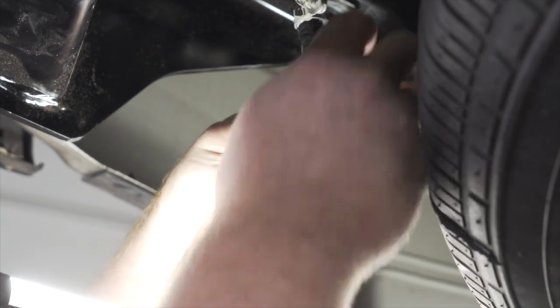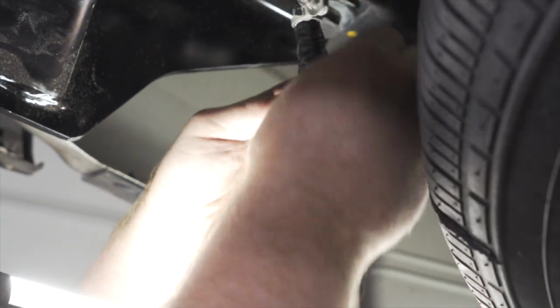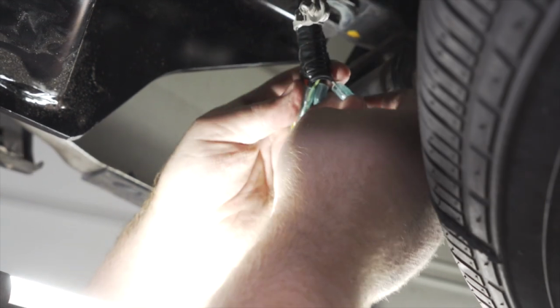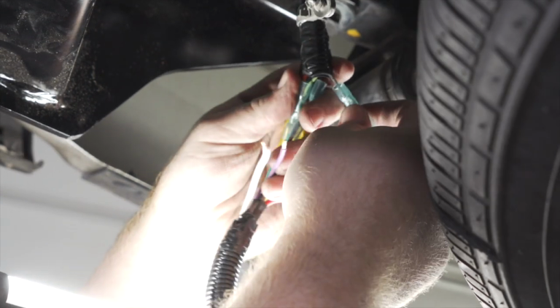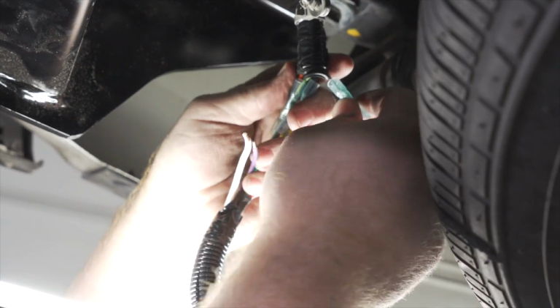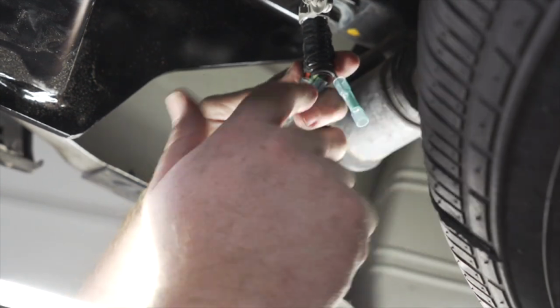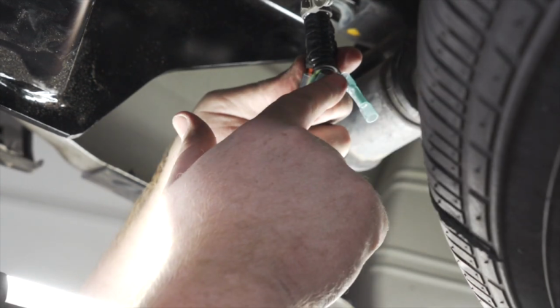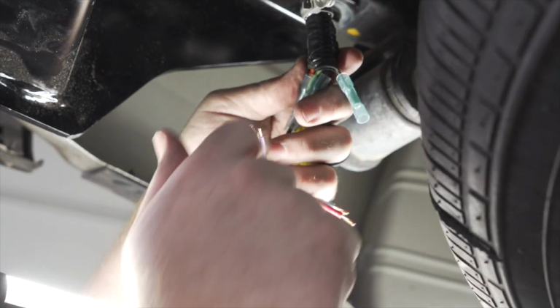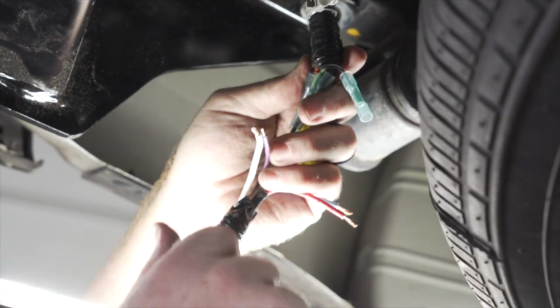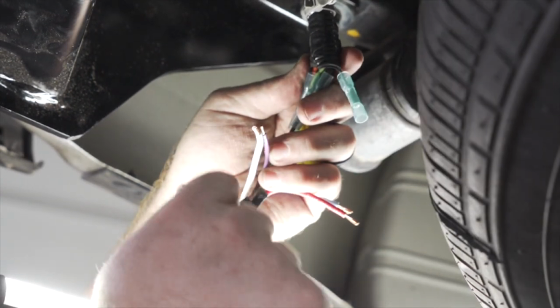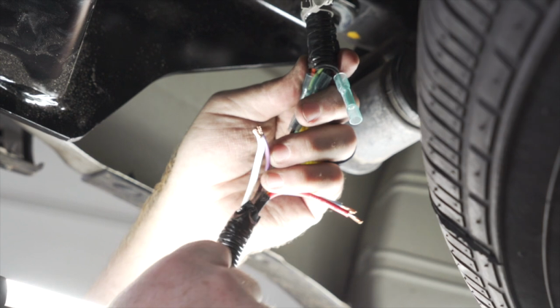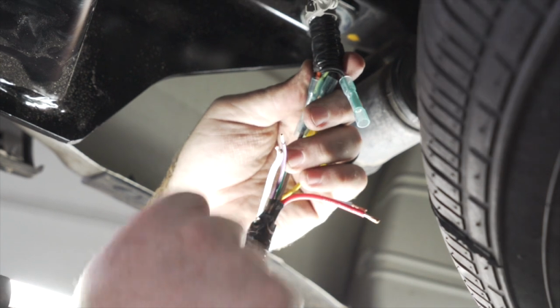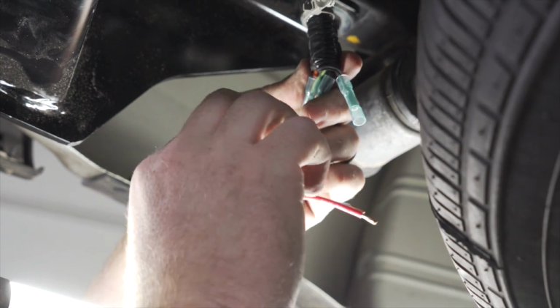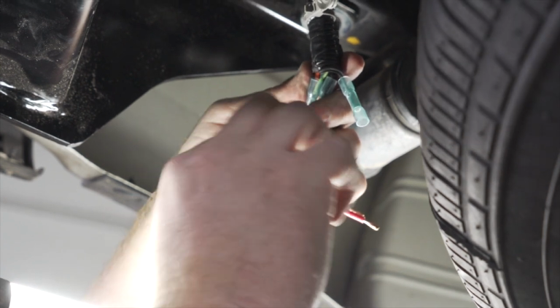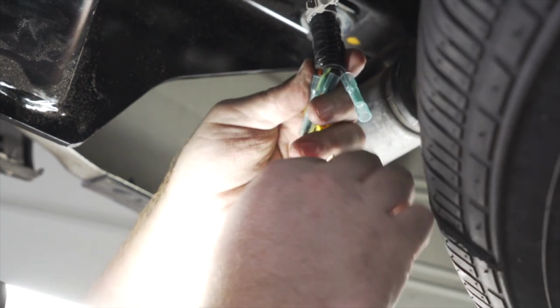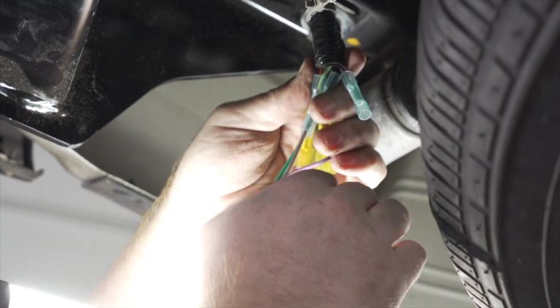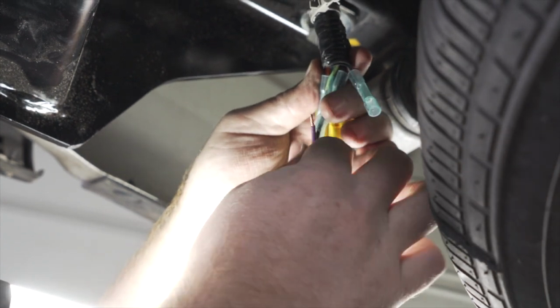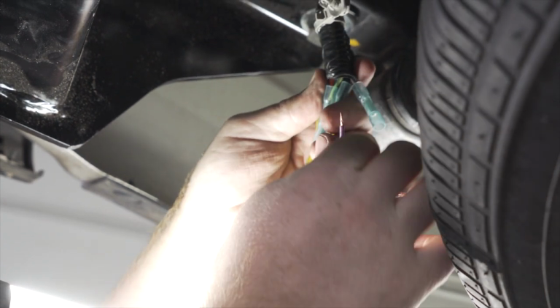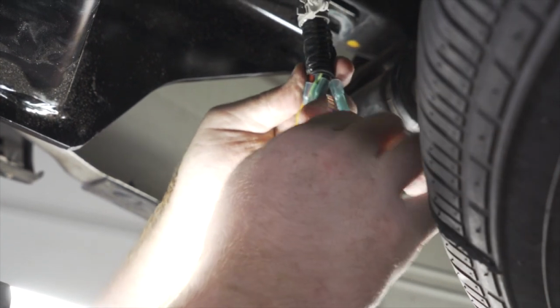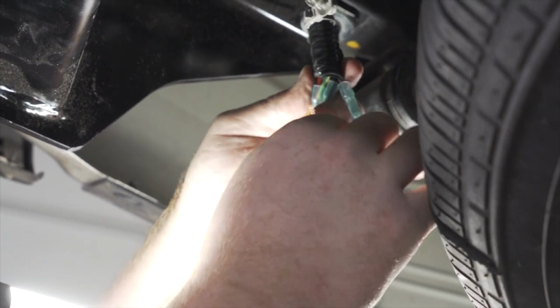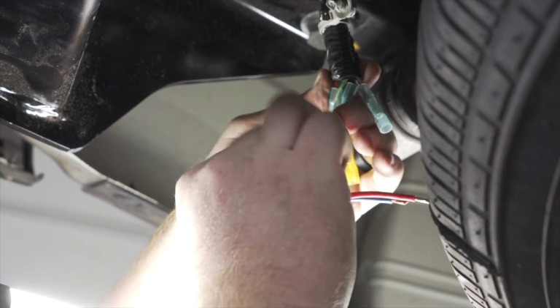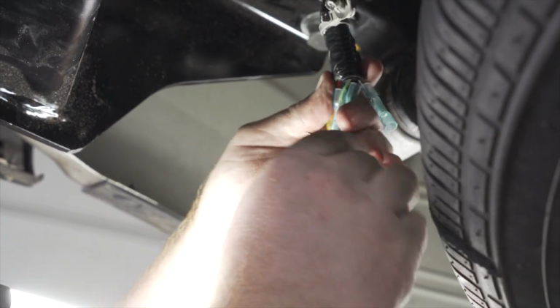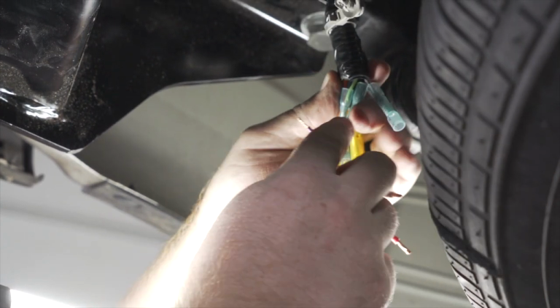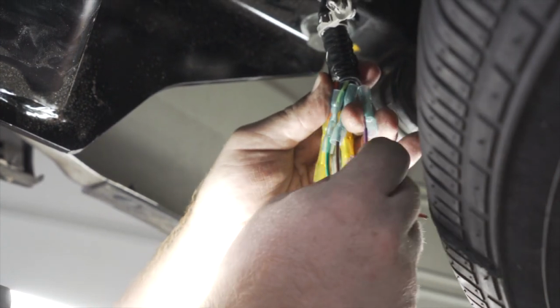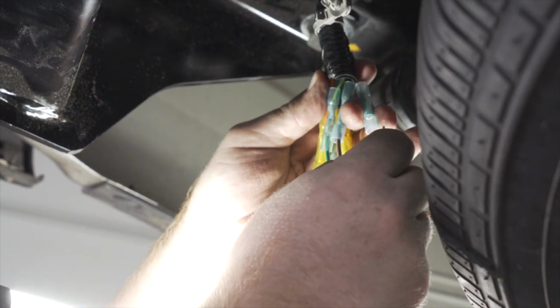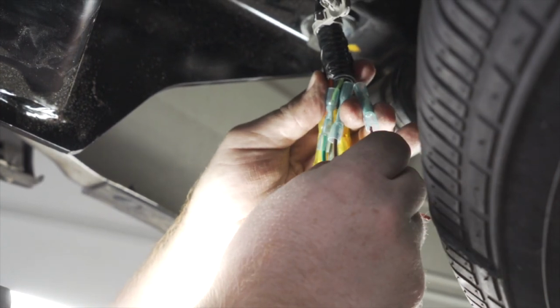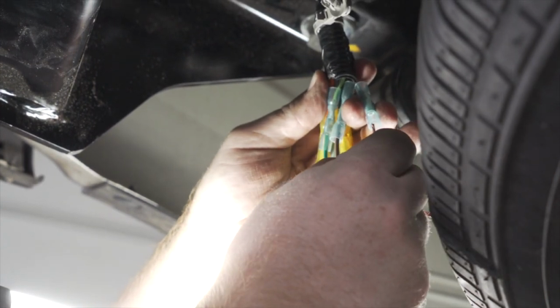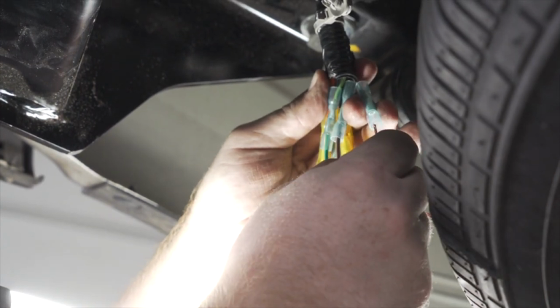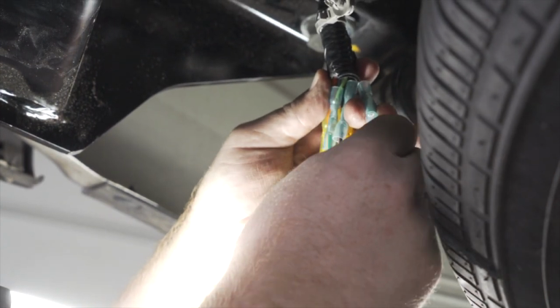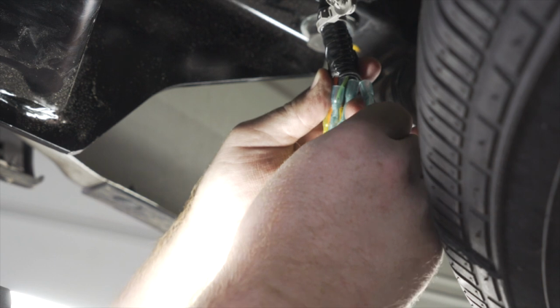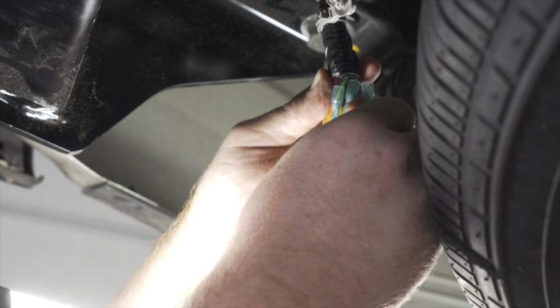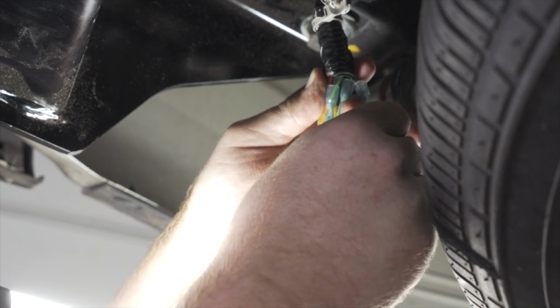Our small gray wire is for our reverse light. We're going to take our purple wire from our kit and attach it into that butt connector.